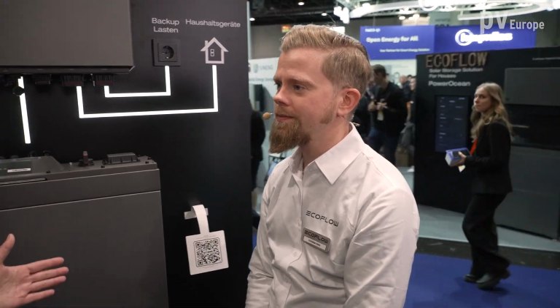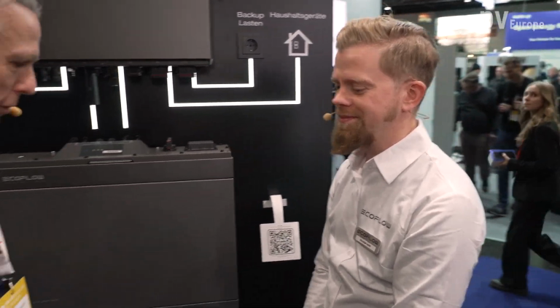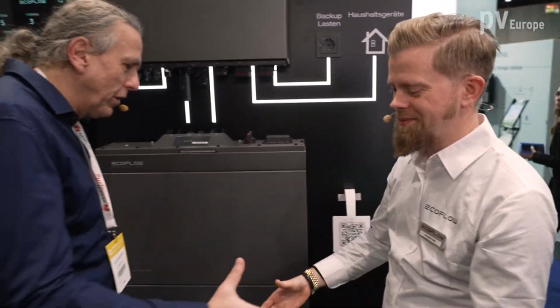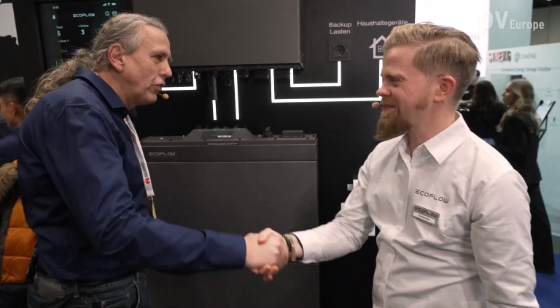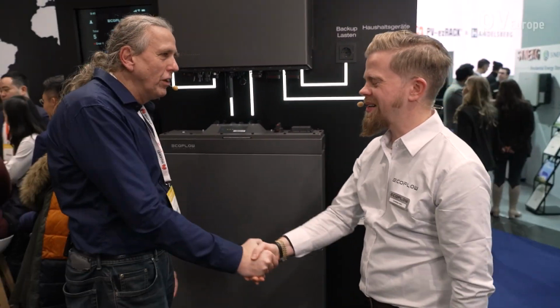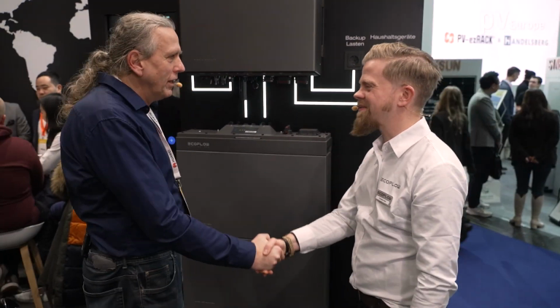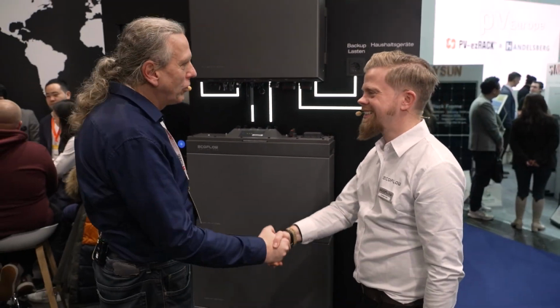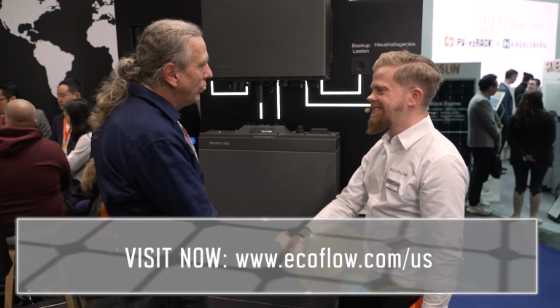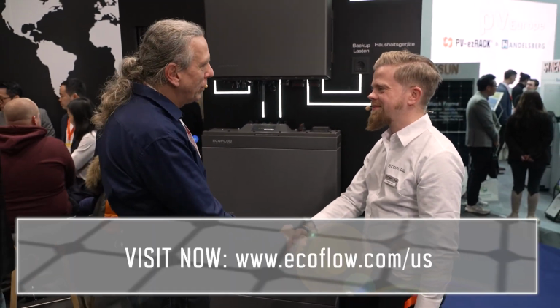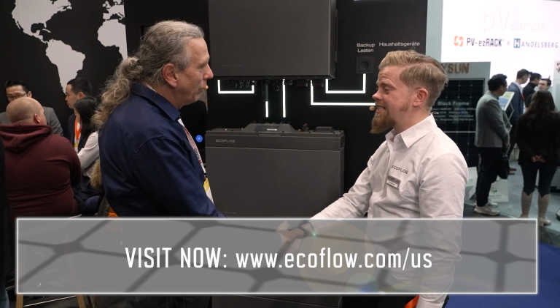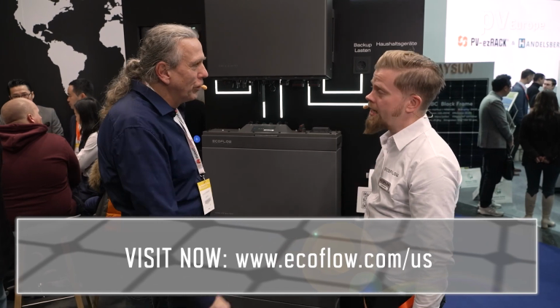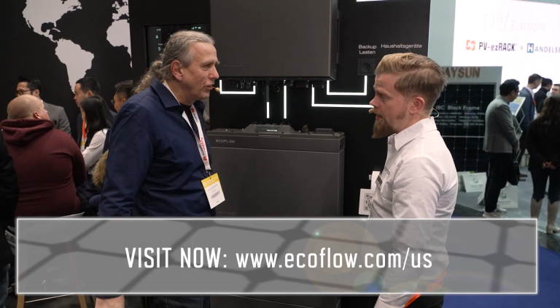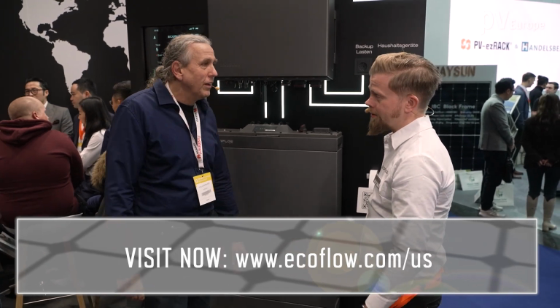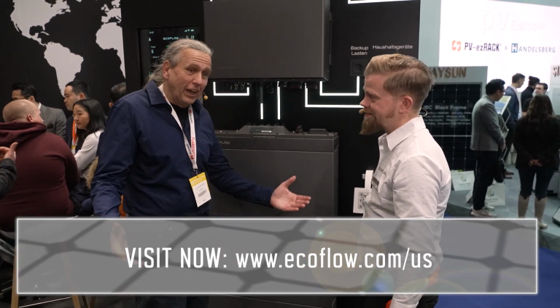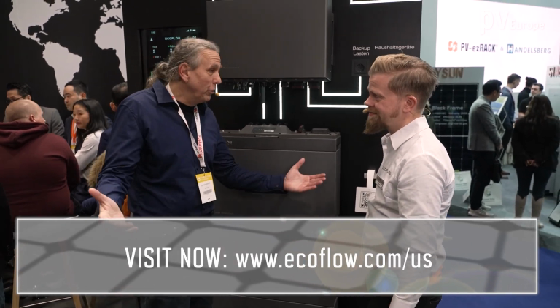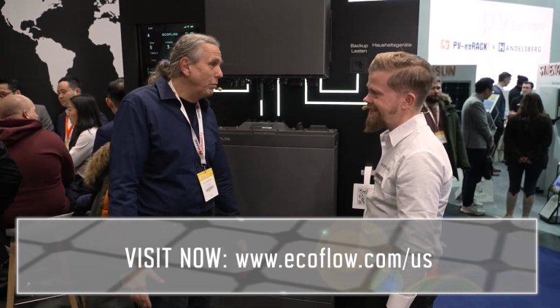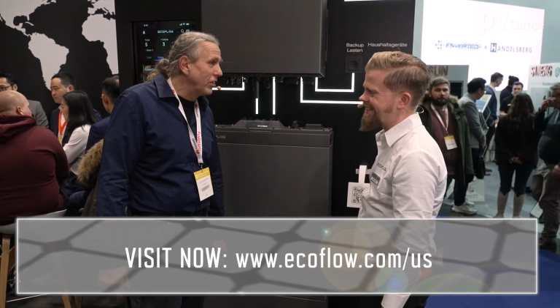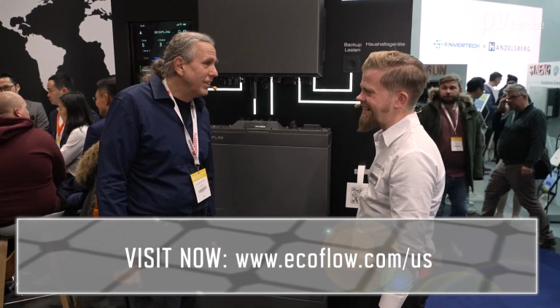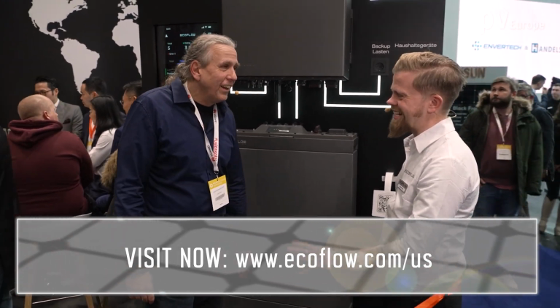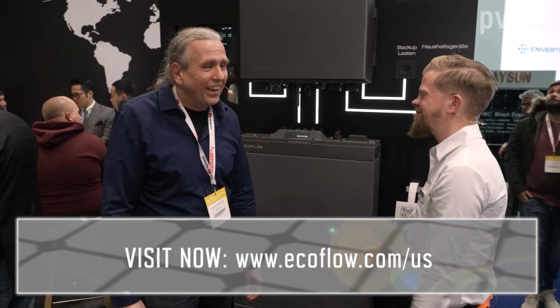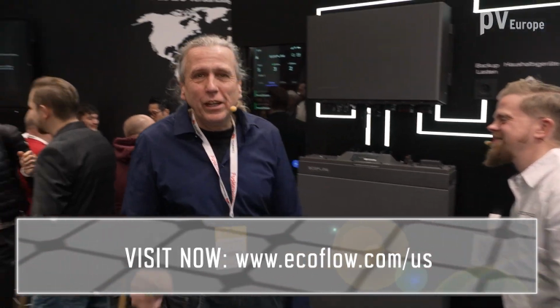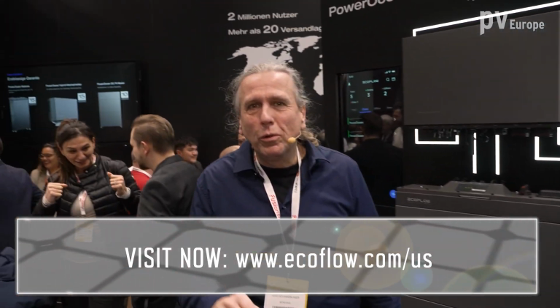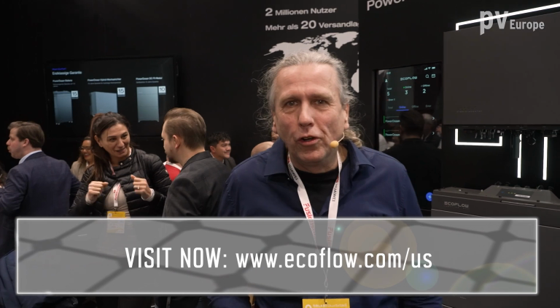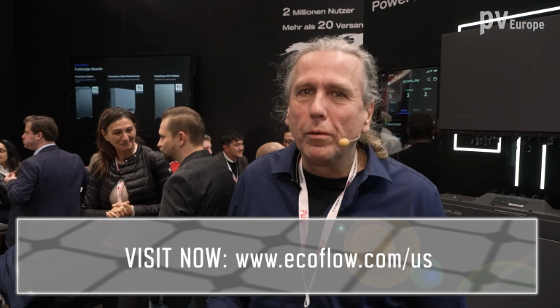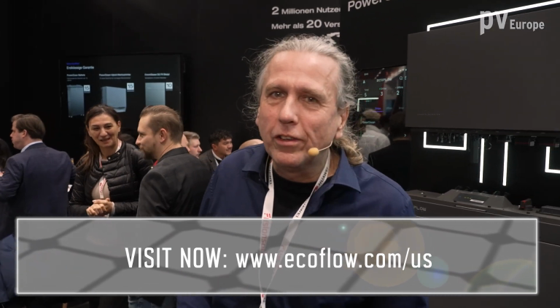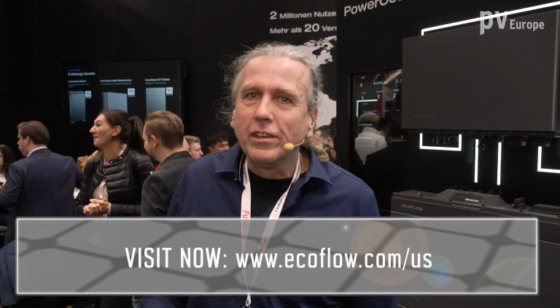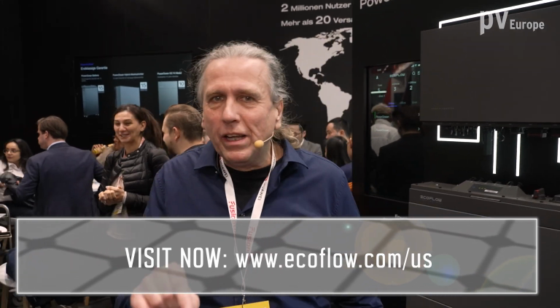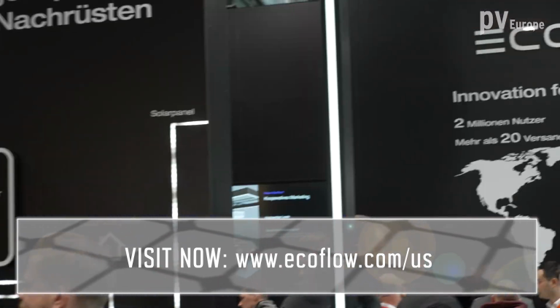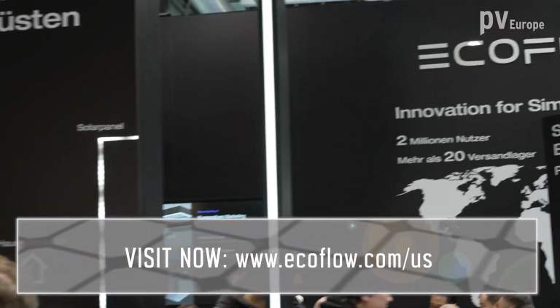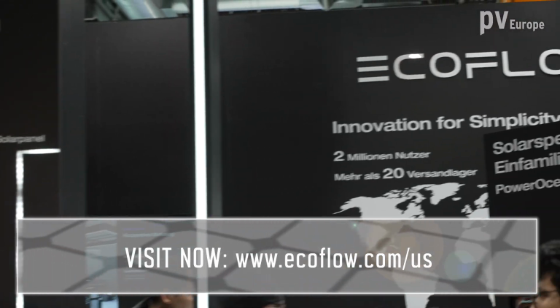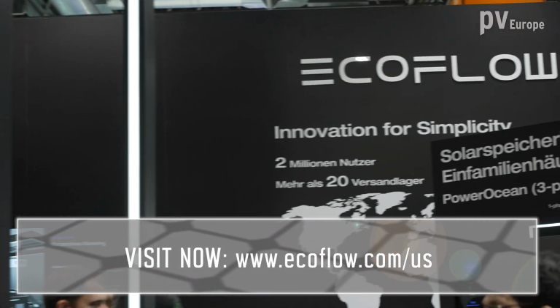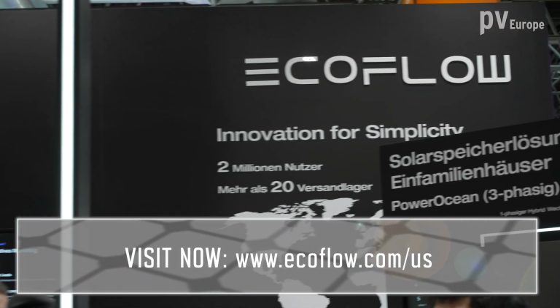Thank you very much, it was nice to meet you. Great innovation — see you at the next premiere. And if you want to learn more about it, please refer to the website.